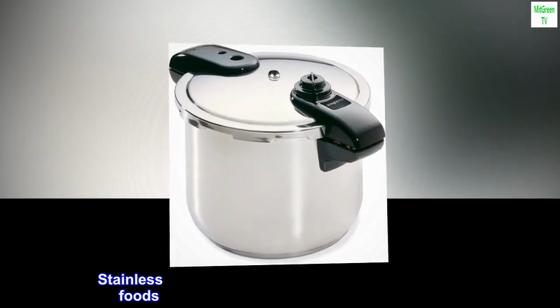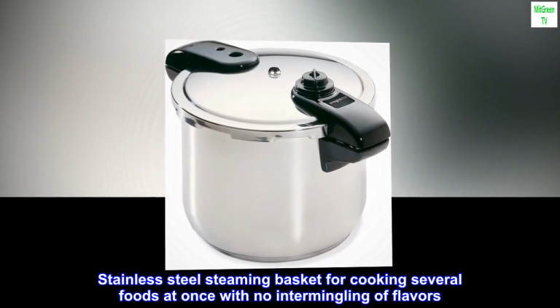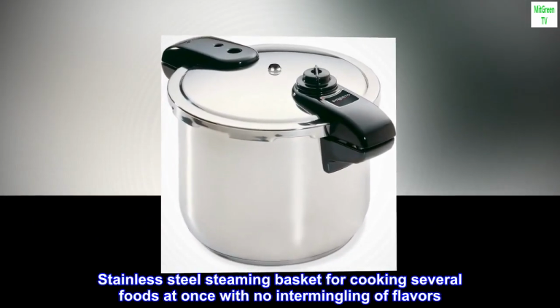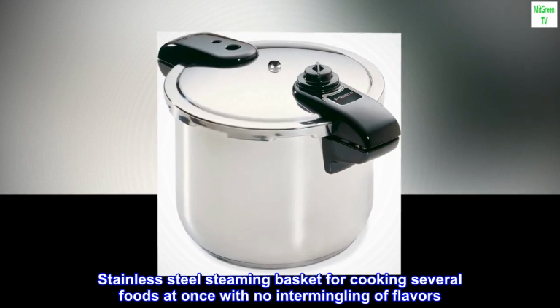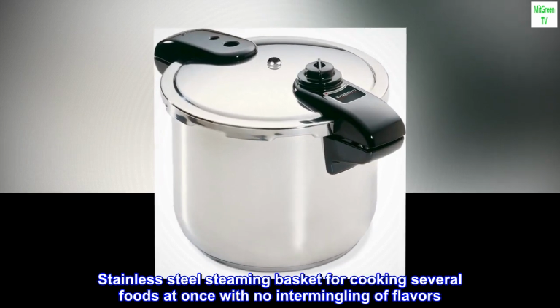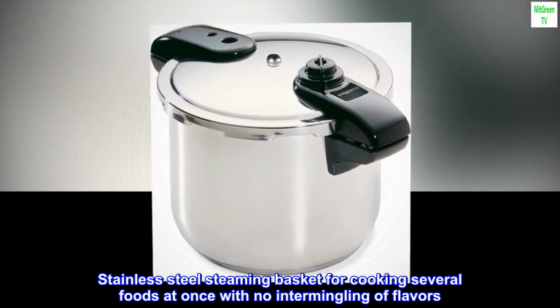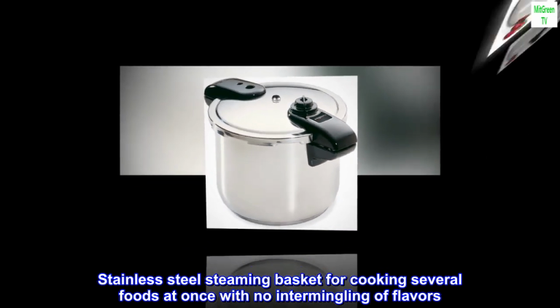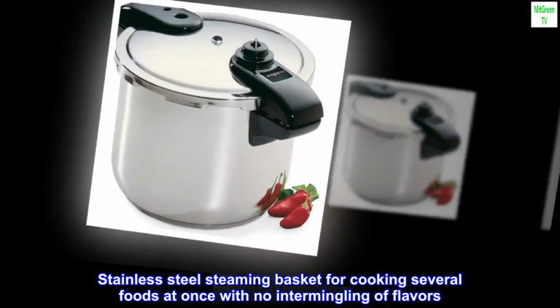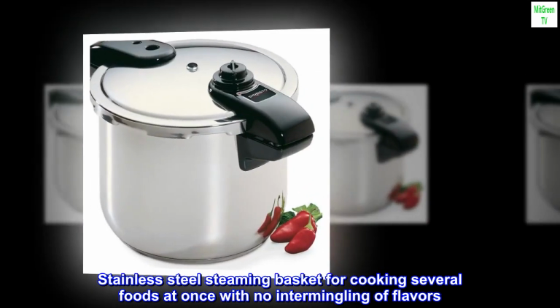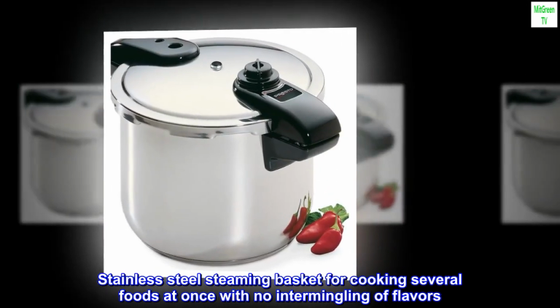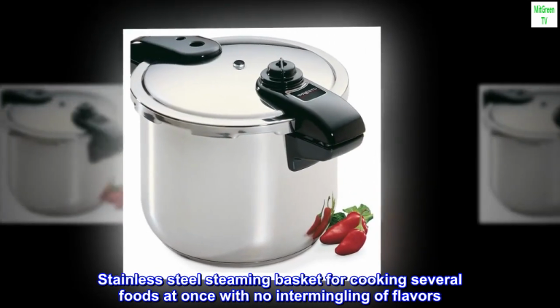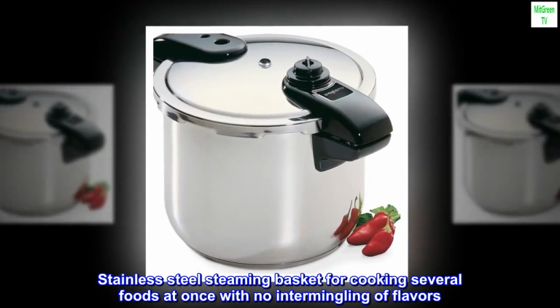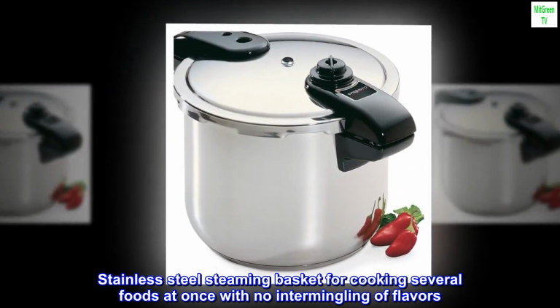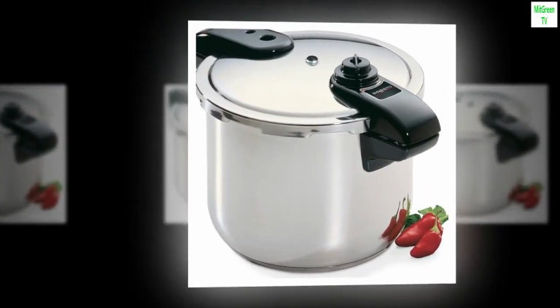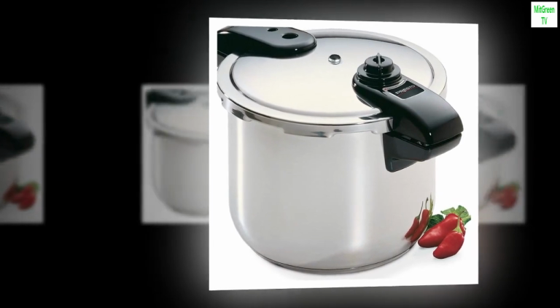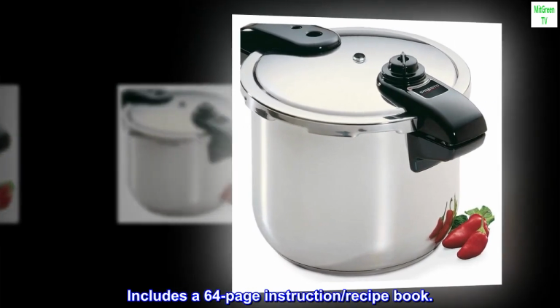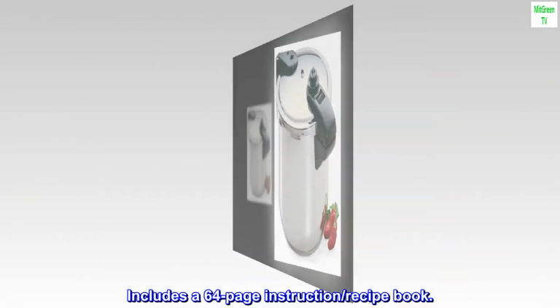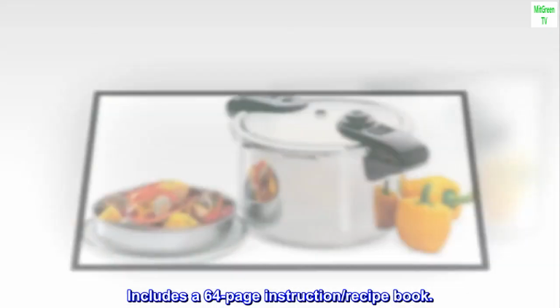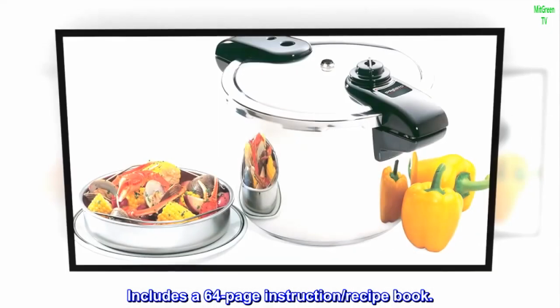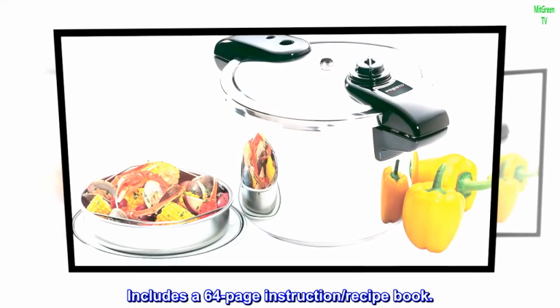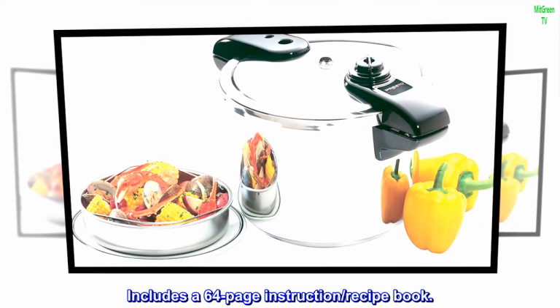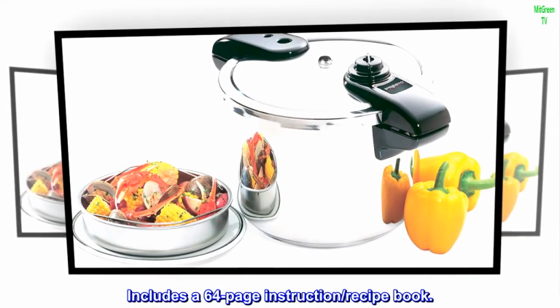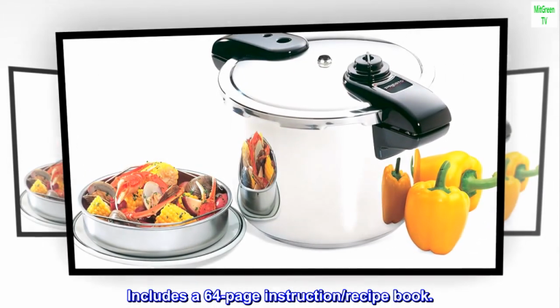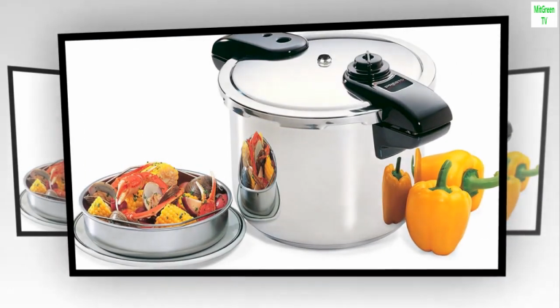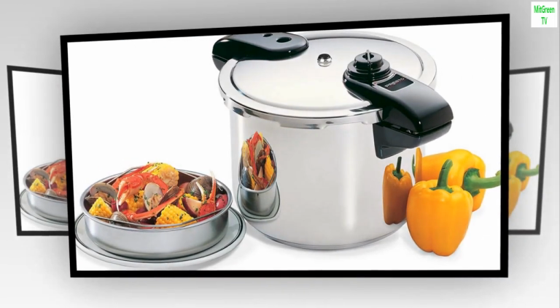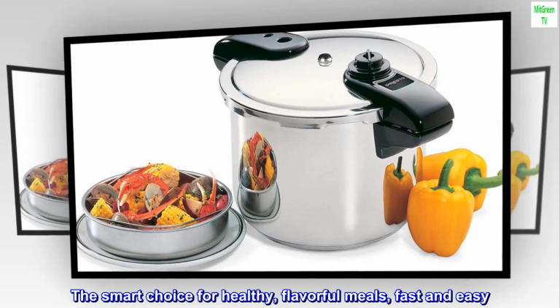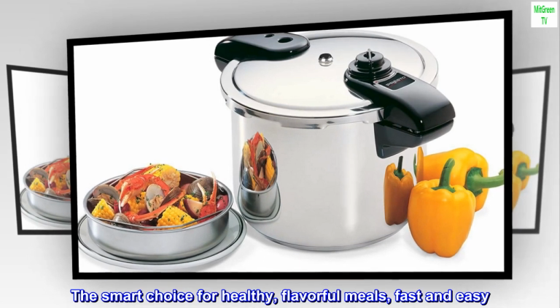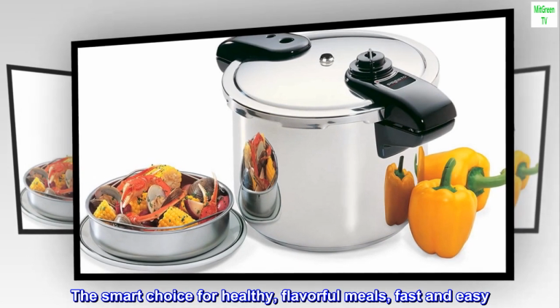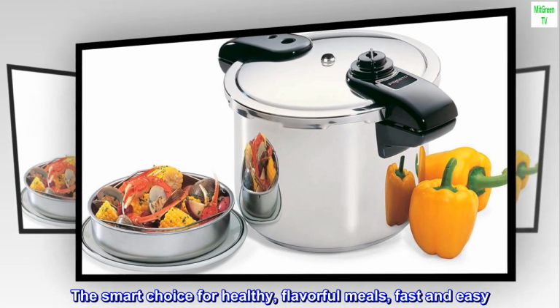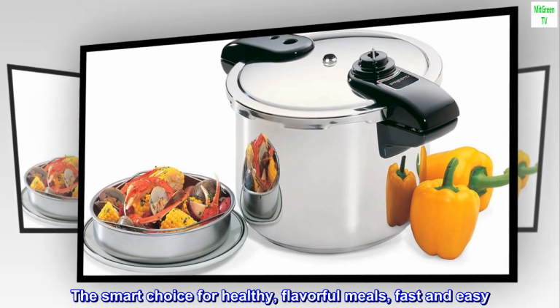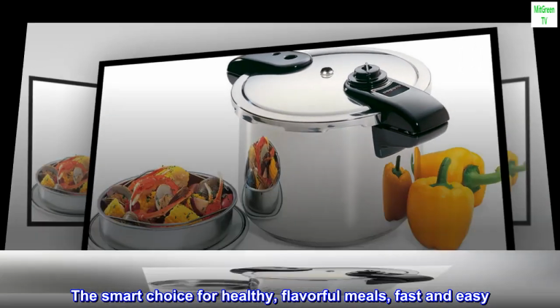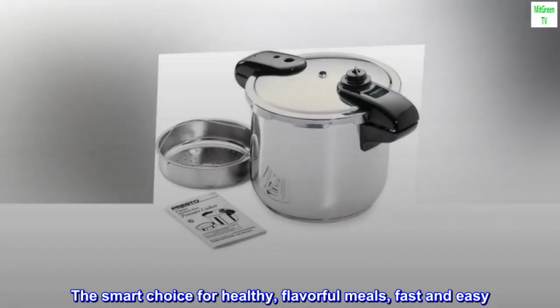Stainless steel steaming basket for cooking several foods at once with no intermingling of flavors. Includes a 64-page instruction and recipe book. The smart choice for healthy, flavorful meals, fast and easy.